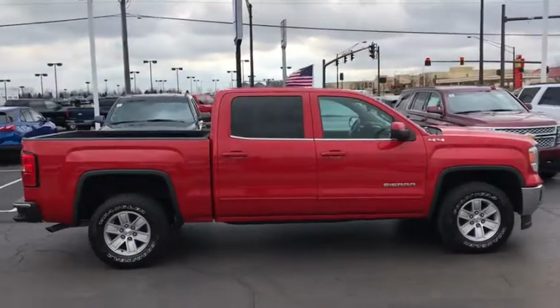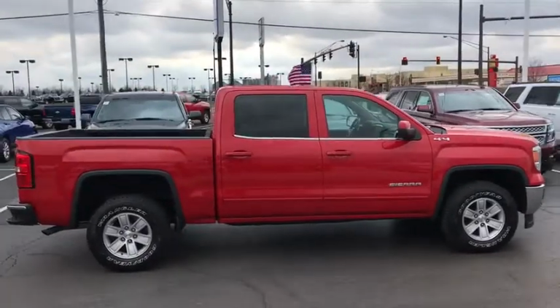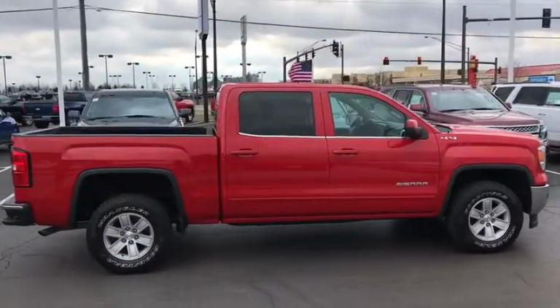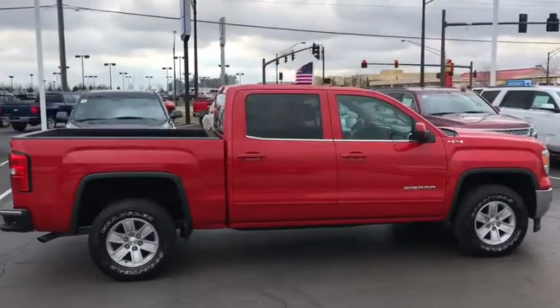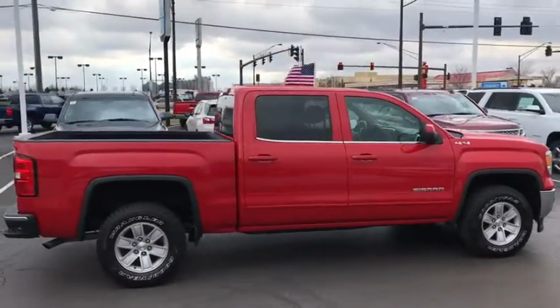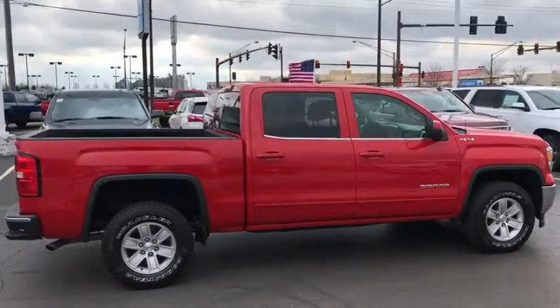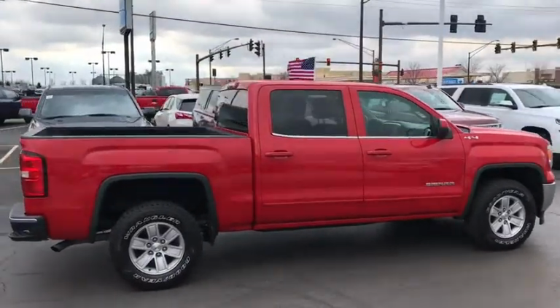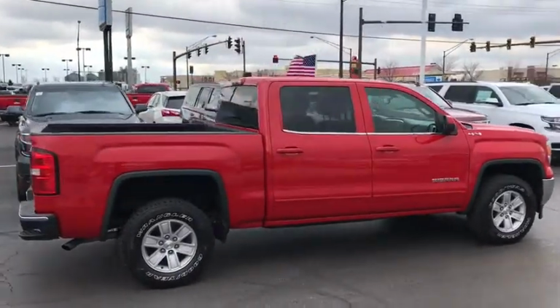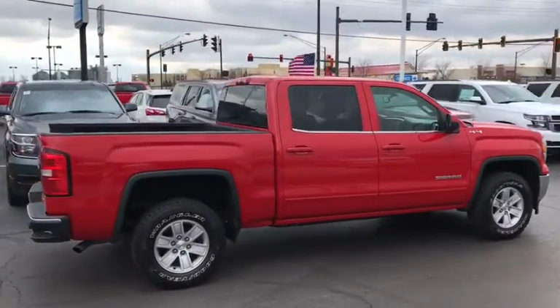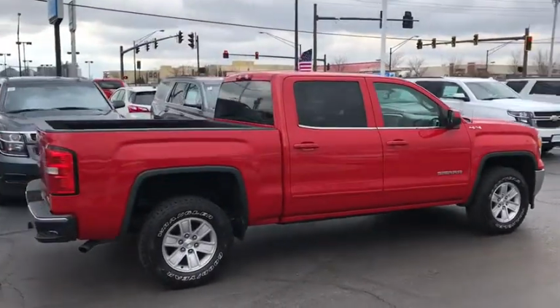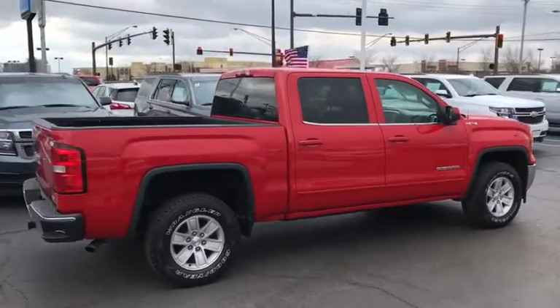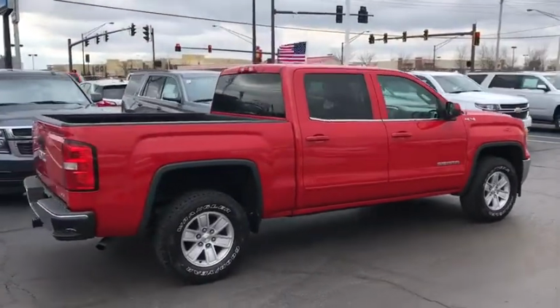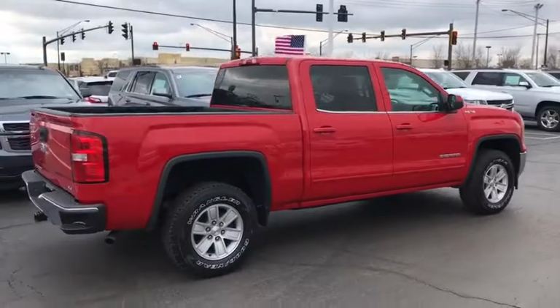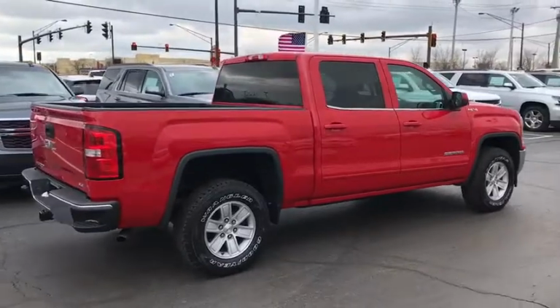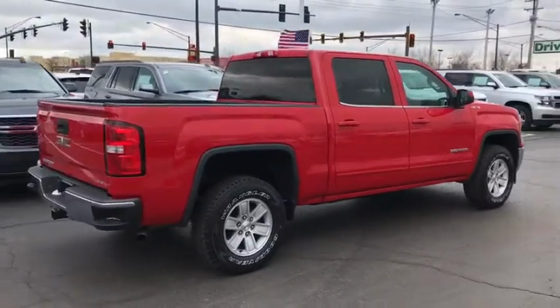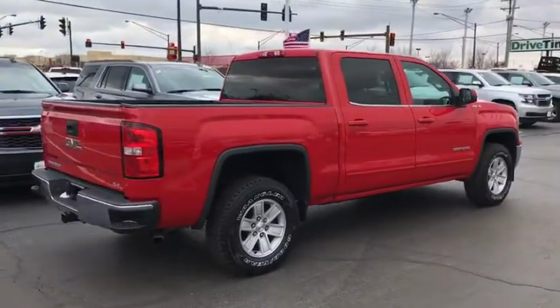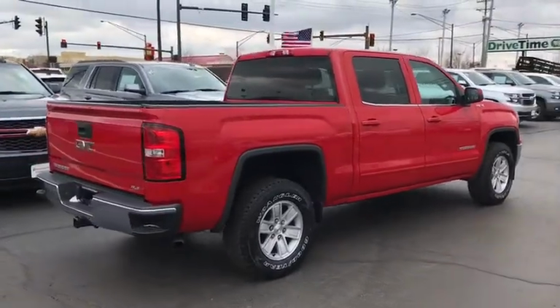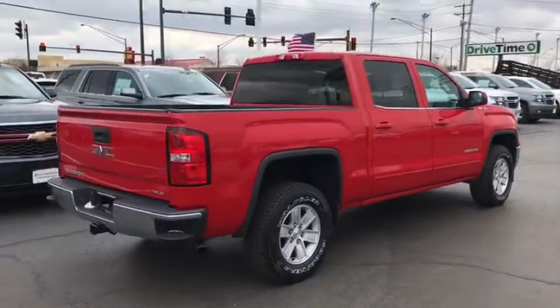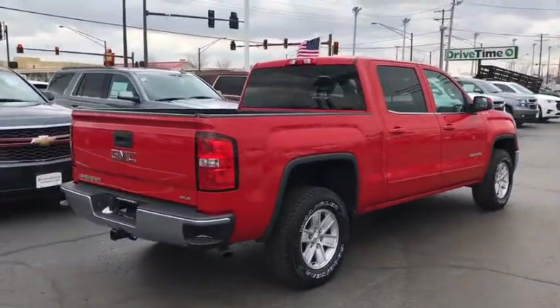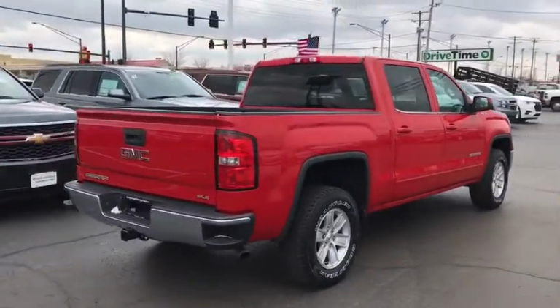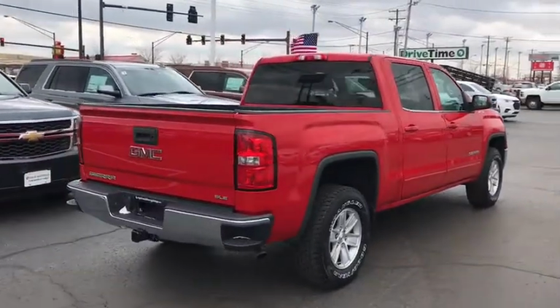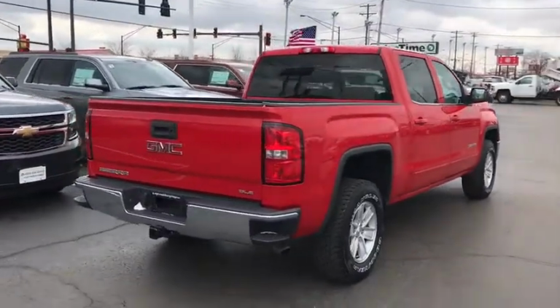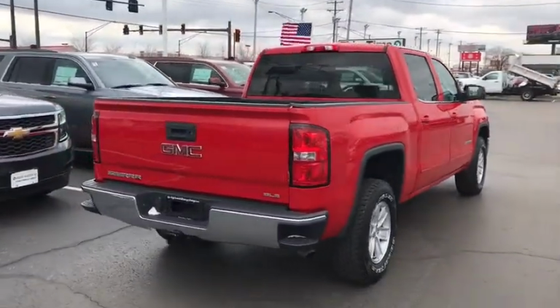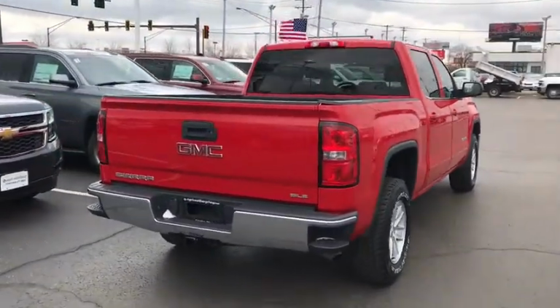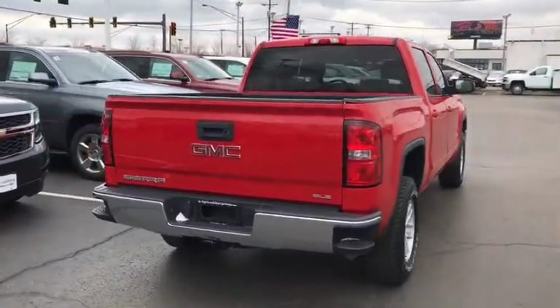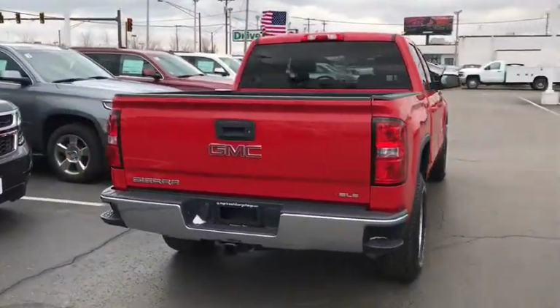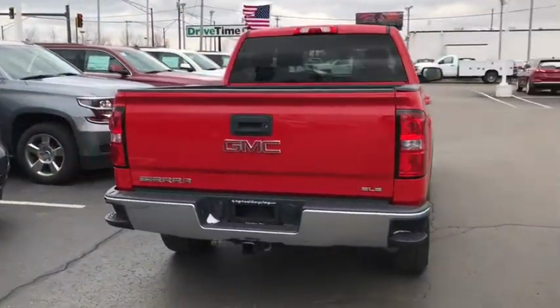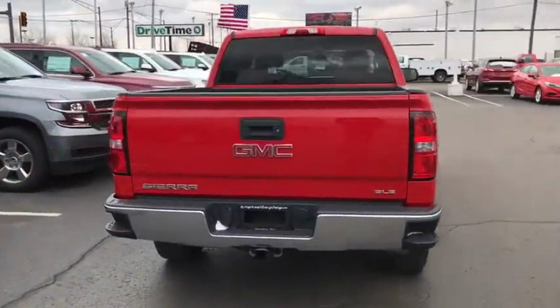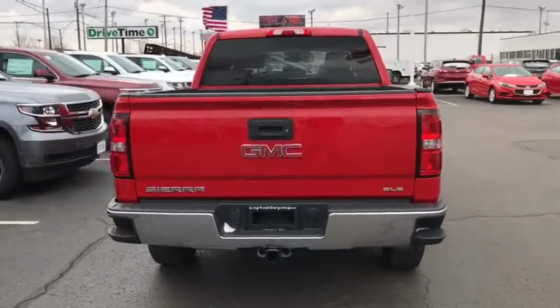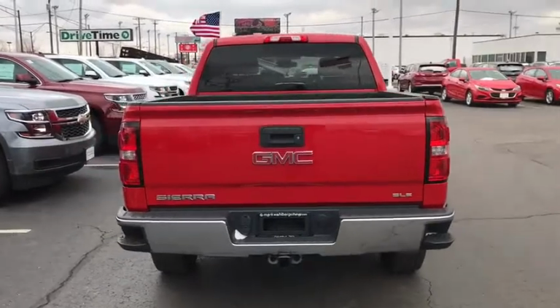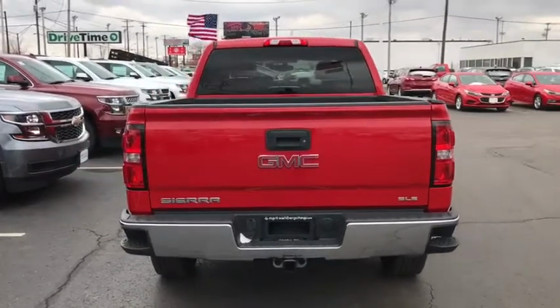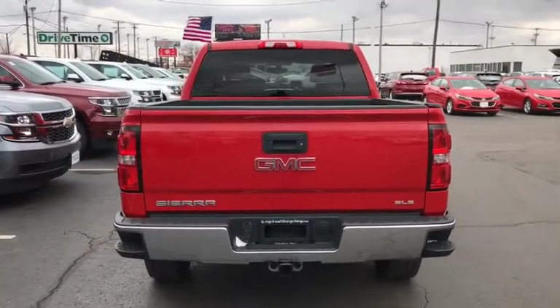Sierra 1500 now comes with an automatic transmission that combines high max hauling capability with precise control. This vehicle has less than 90,000 miles.